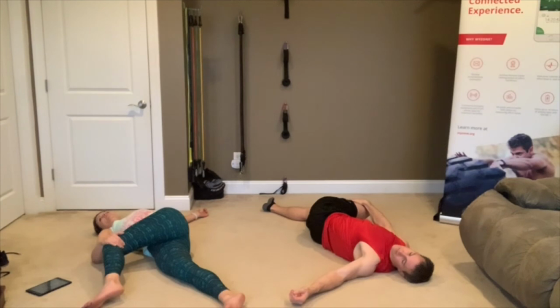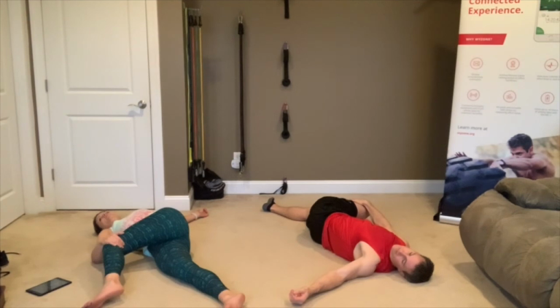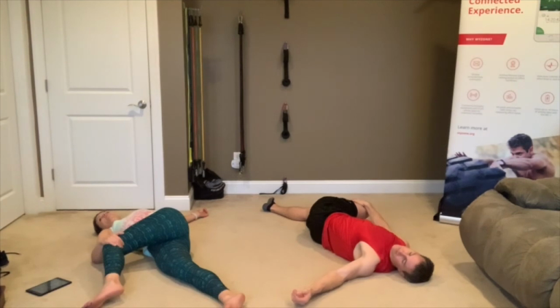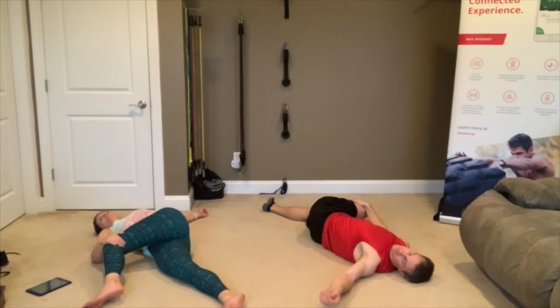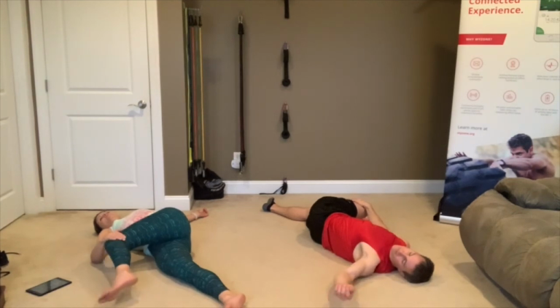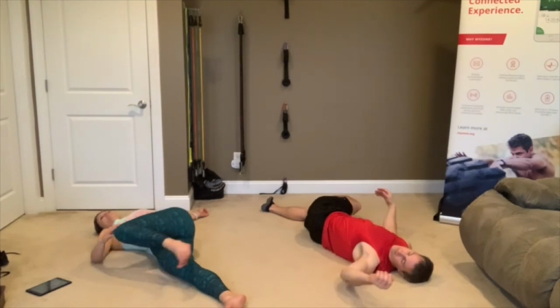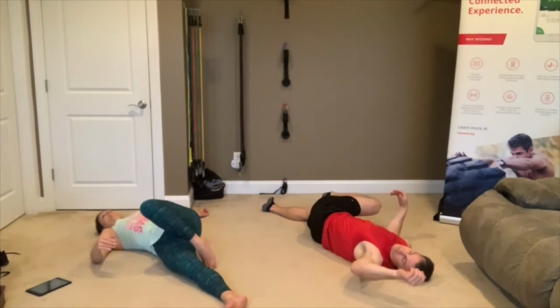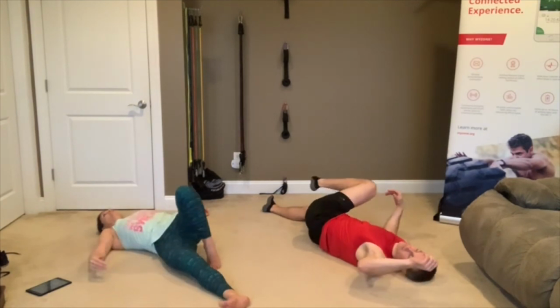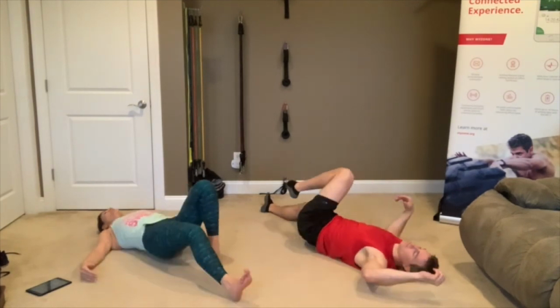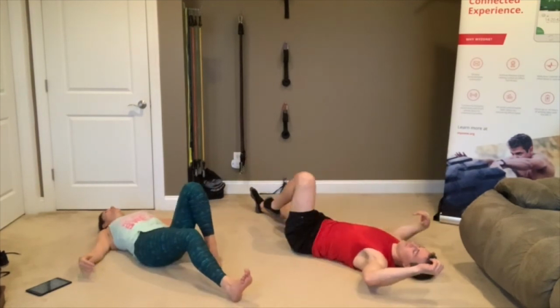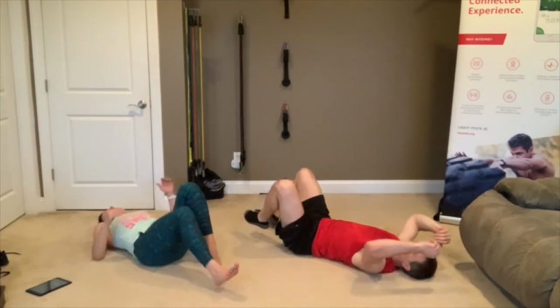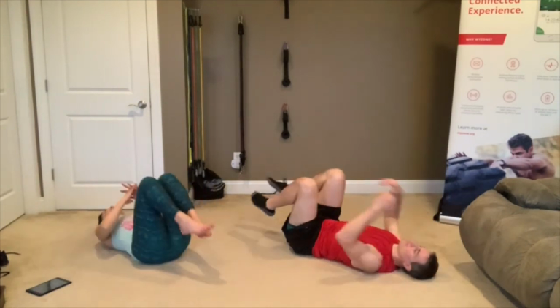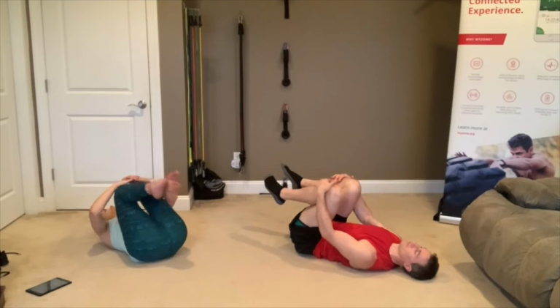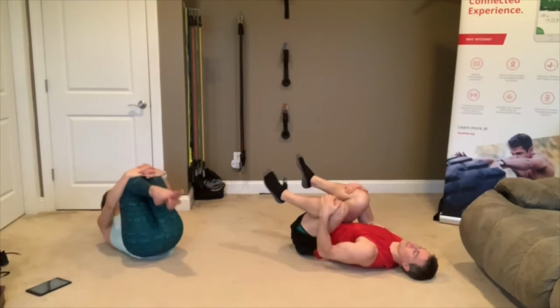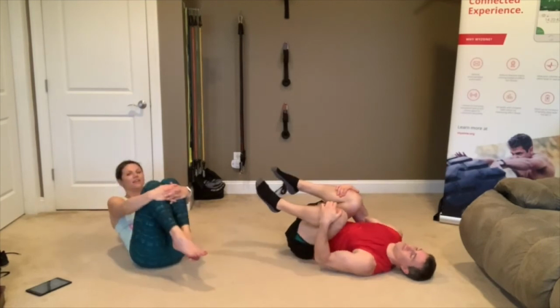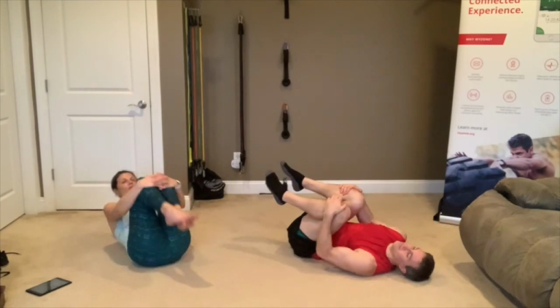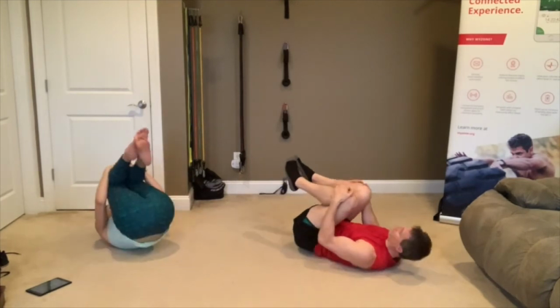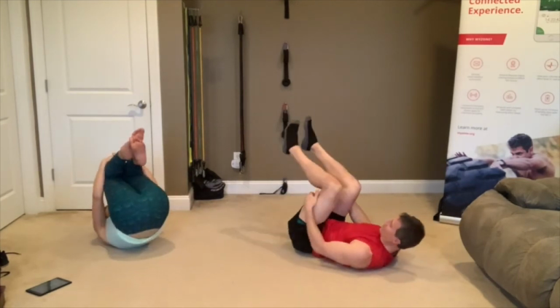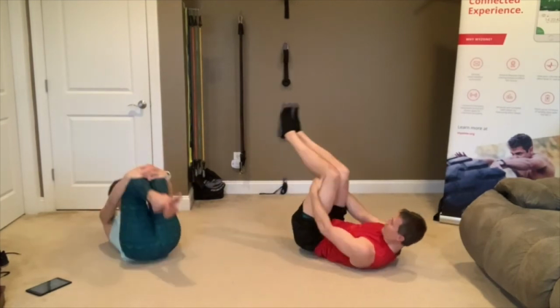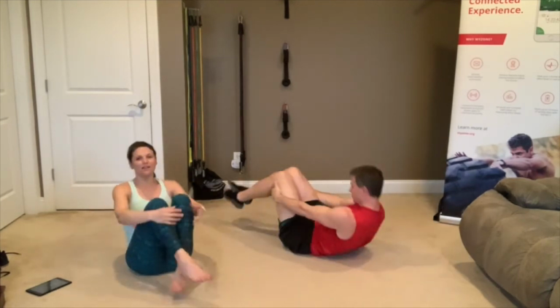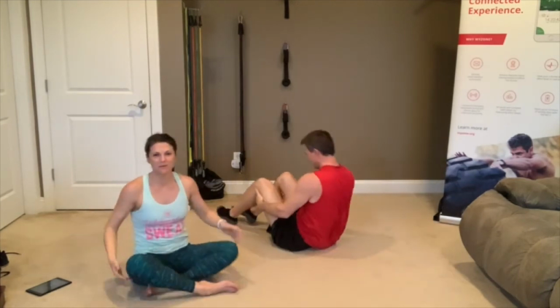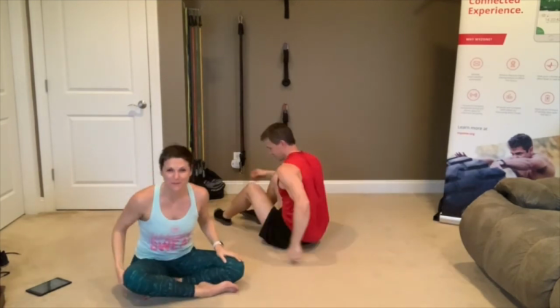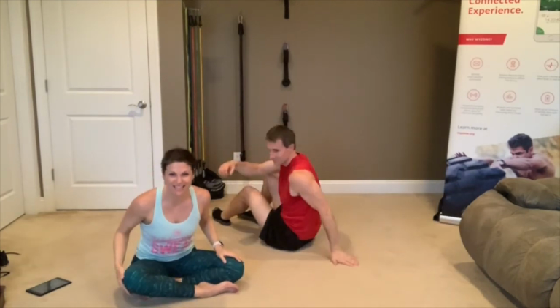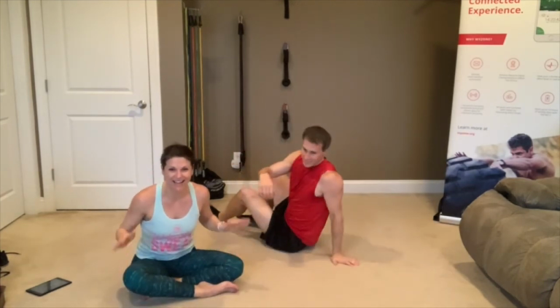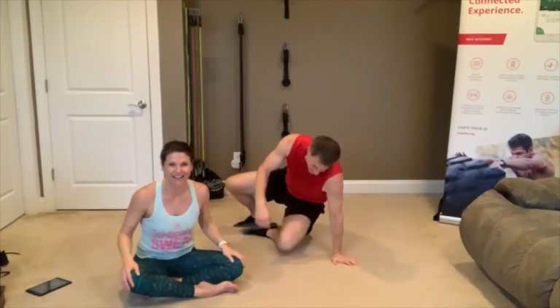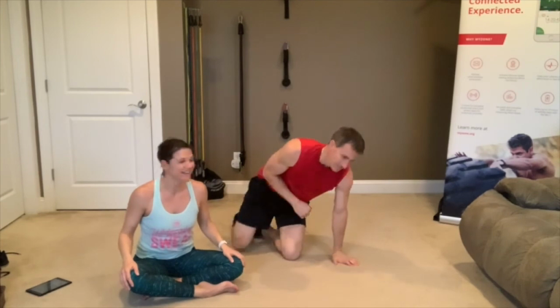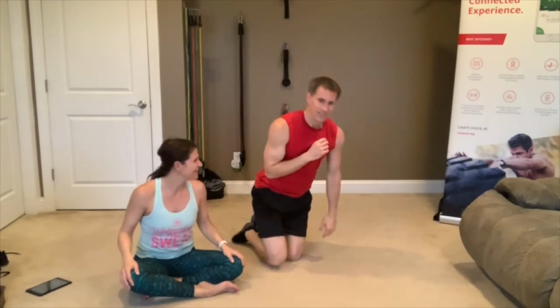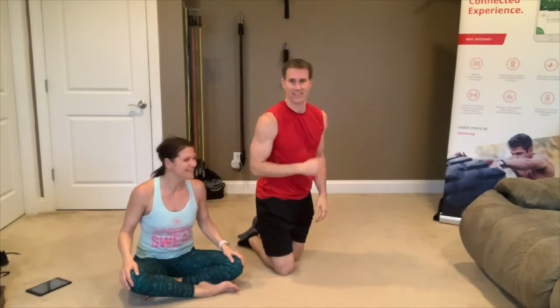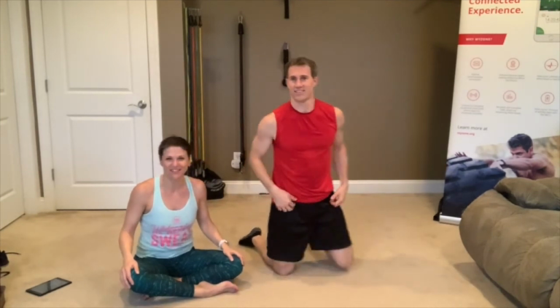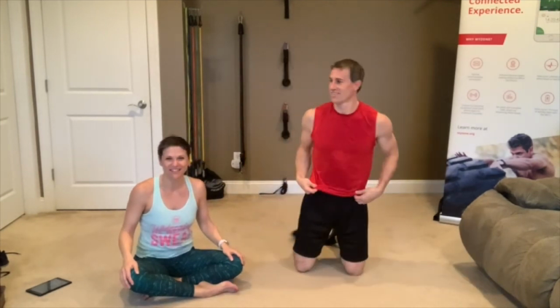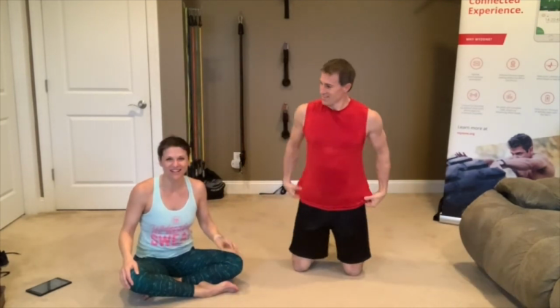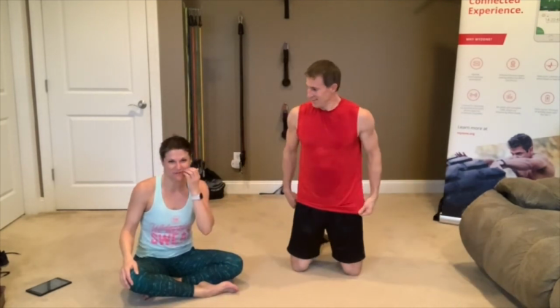3, 2, 1 — done! Roll back onto your back, rock until you can come all the way up to a seated position. Awesome, good work everybody!